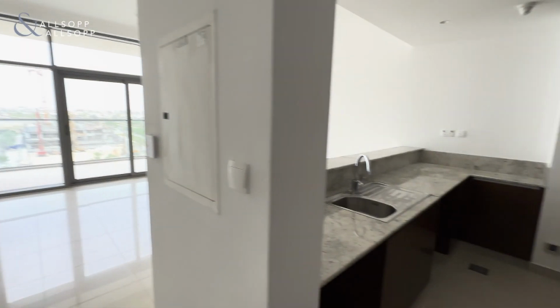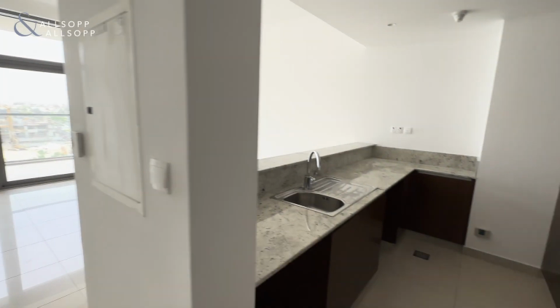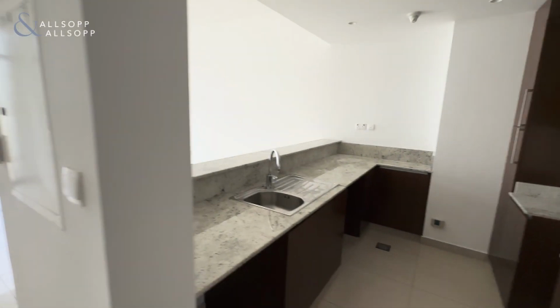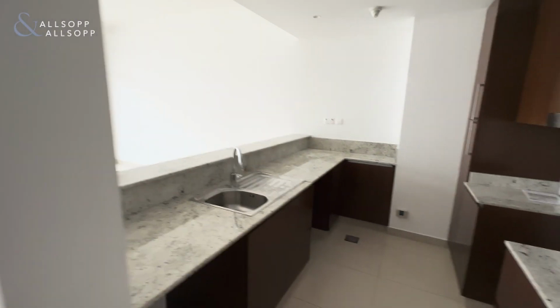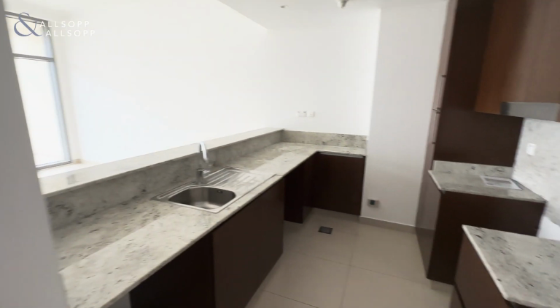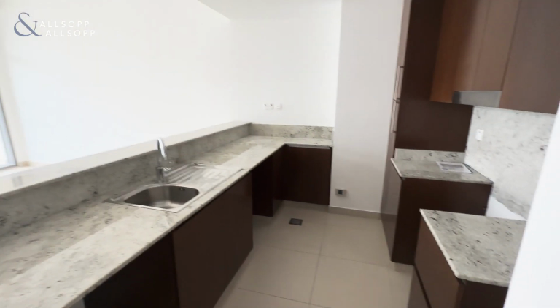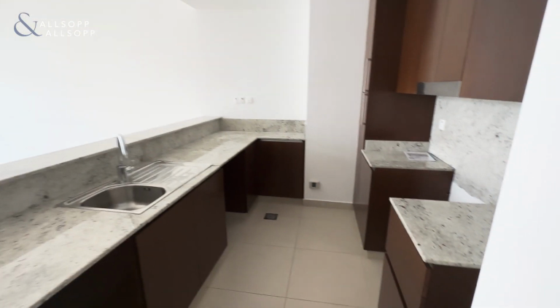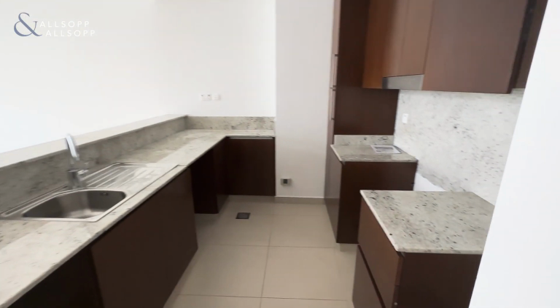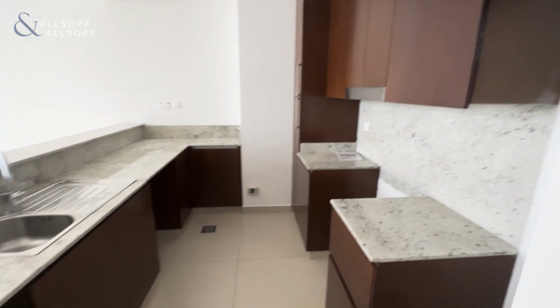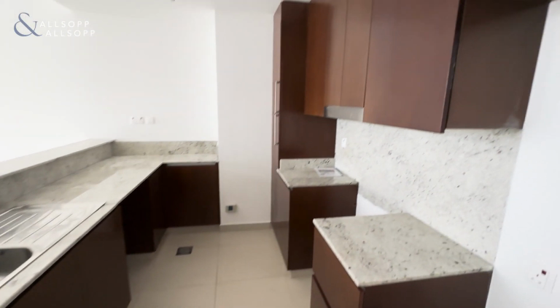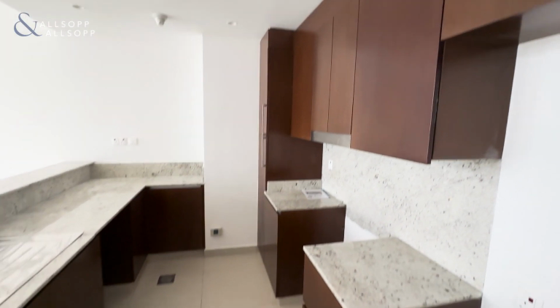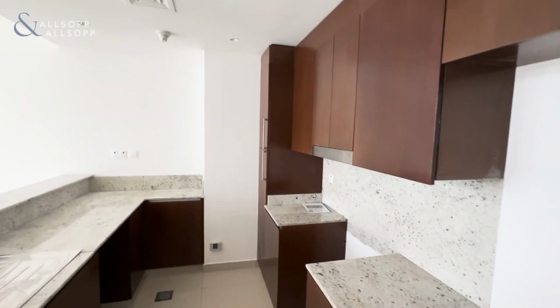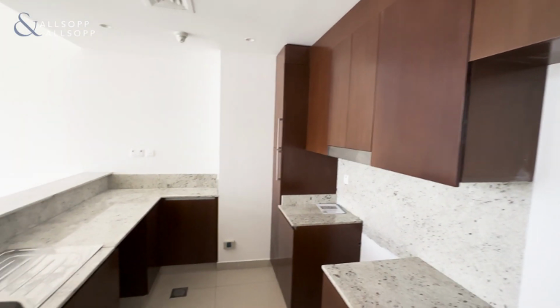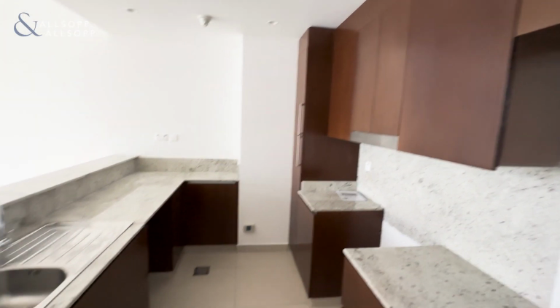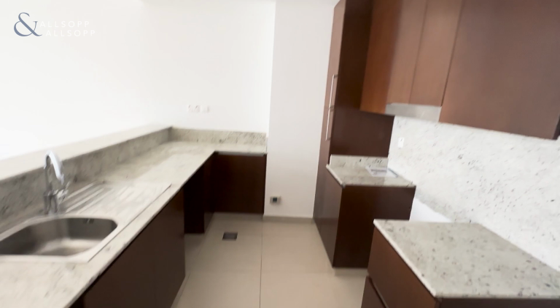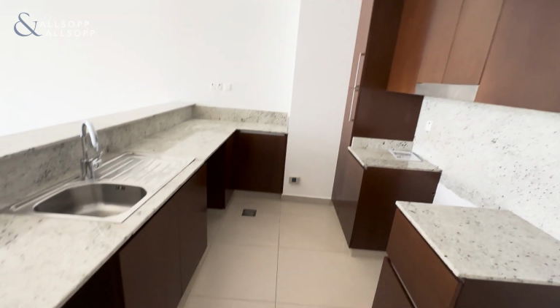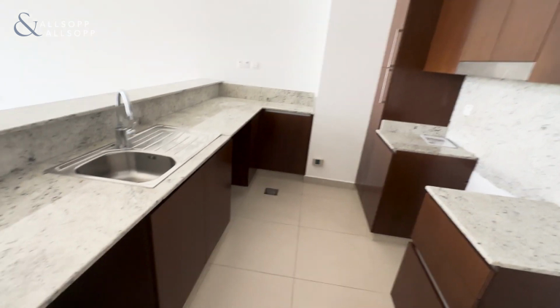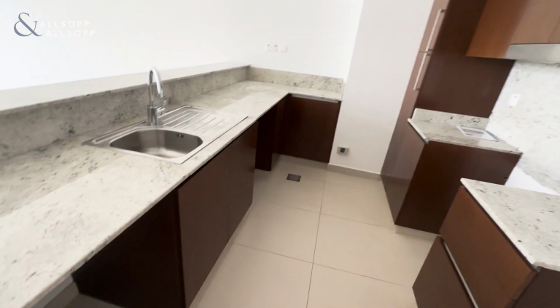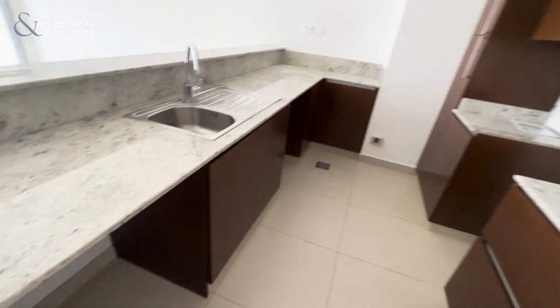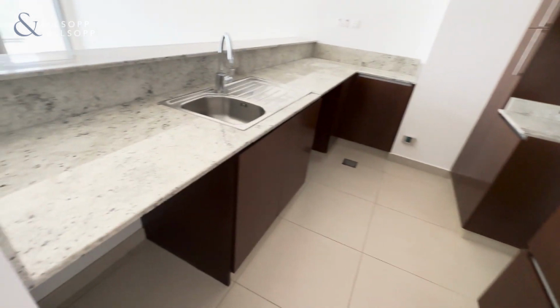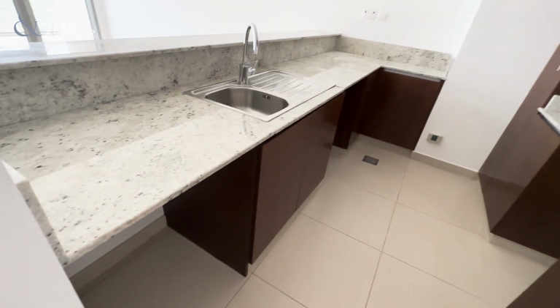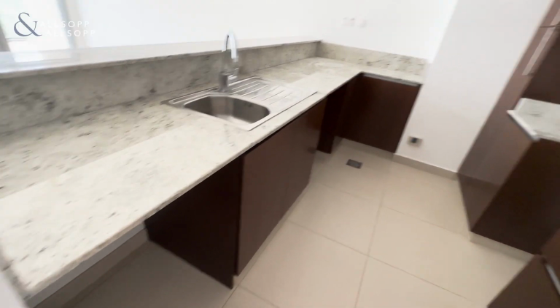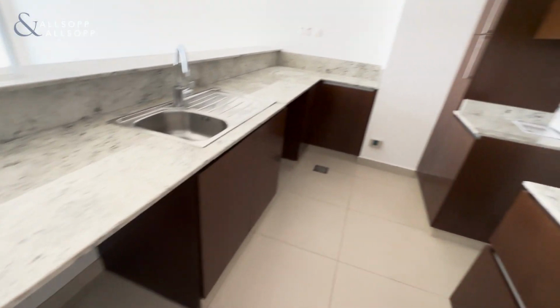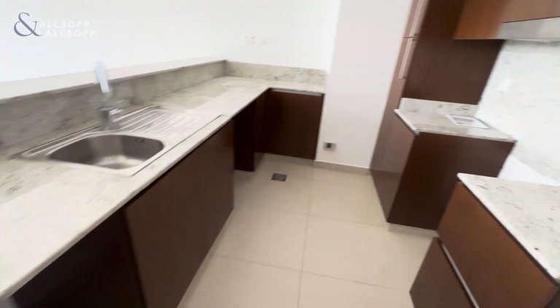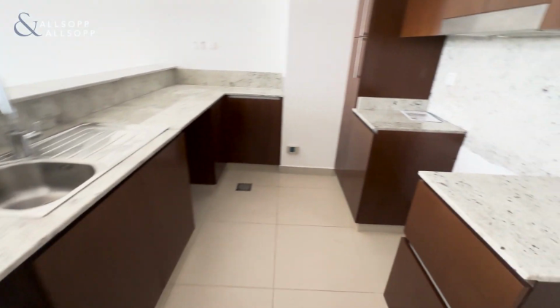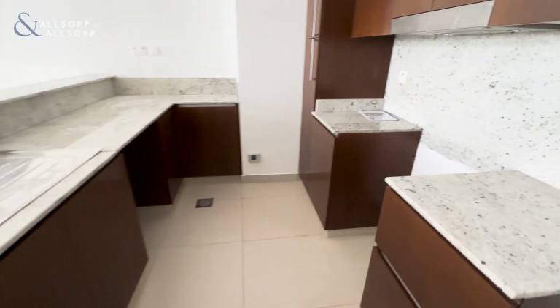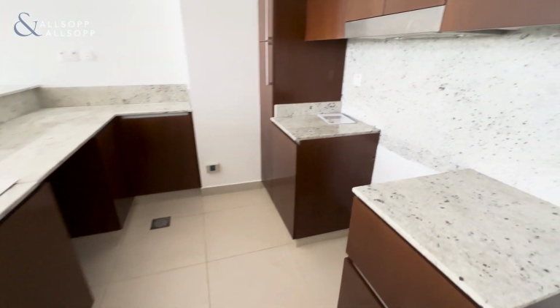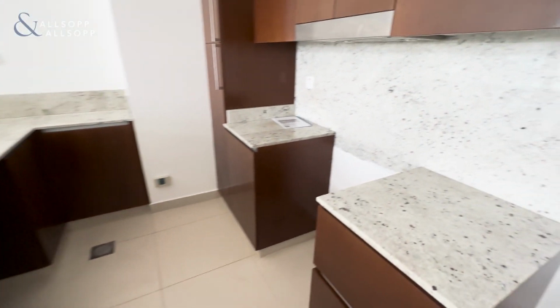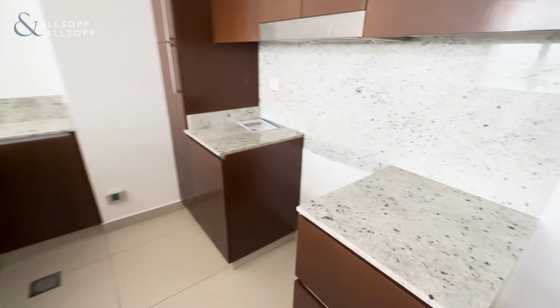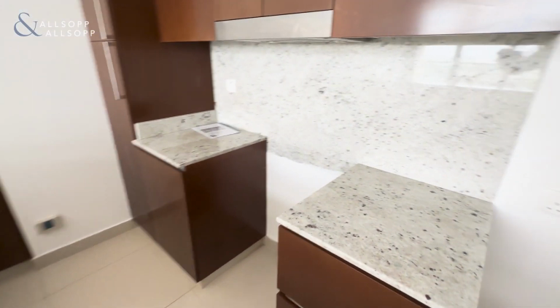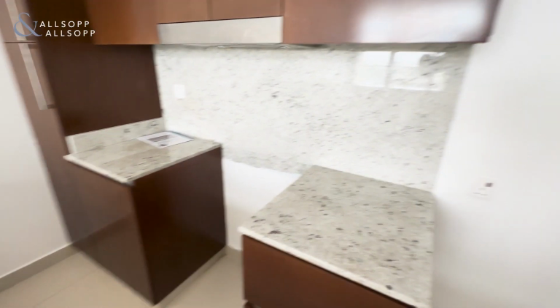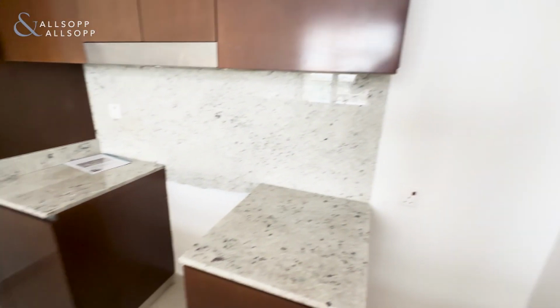On the right we have the kitchen with dark wood, place for a dishwasher, washing machine, cooker and fridge.